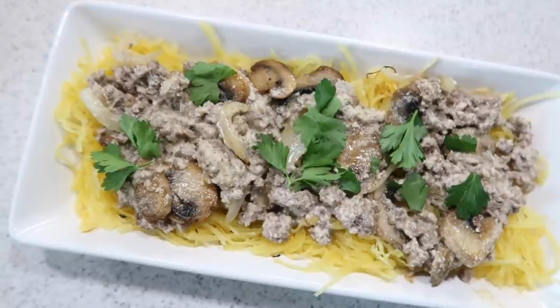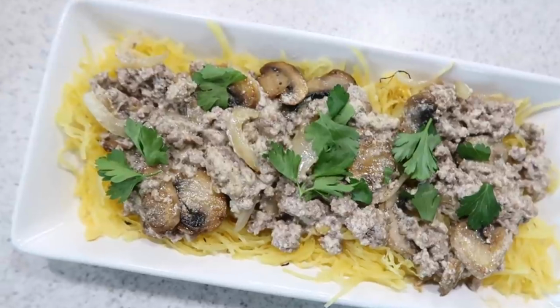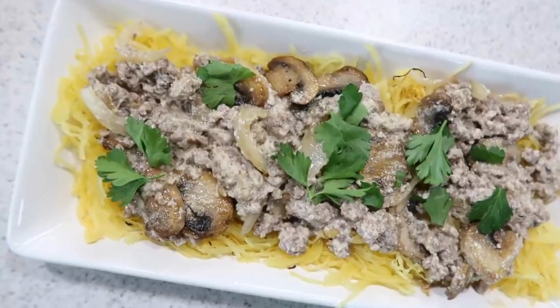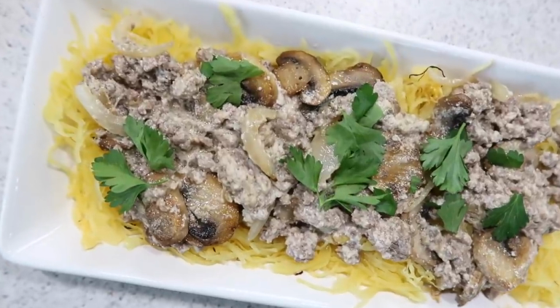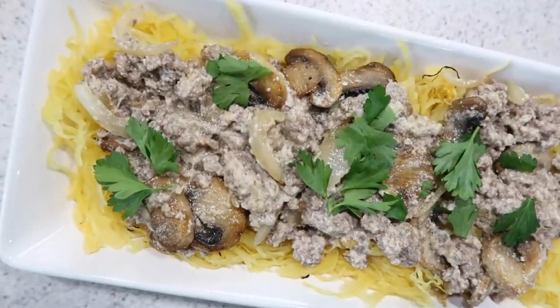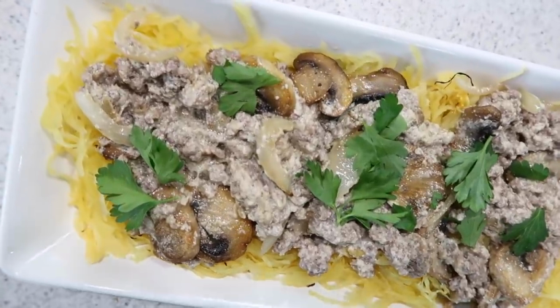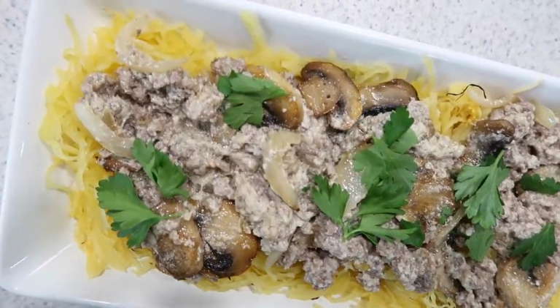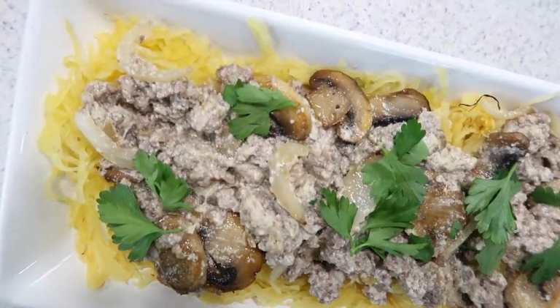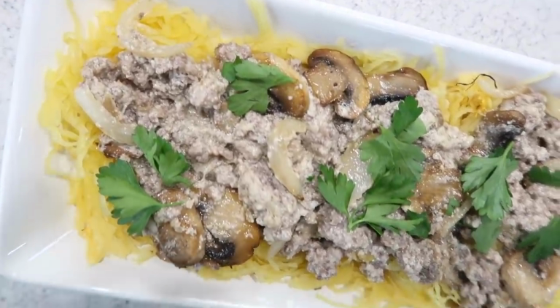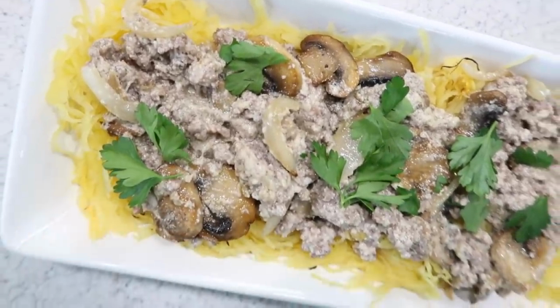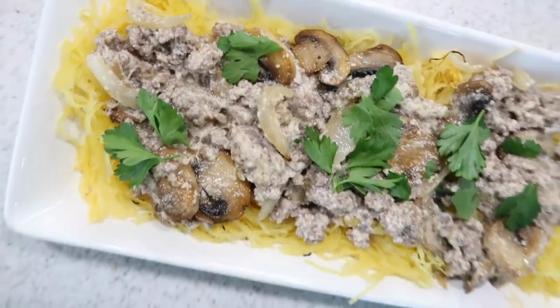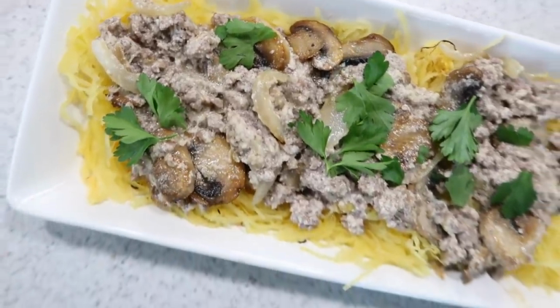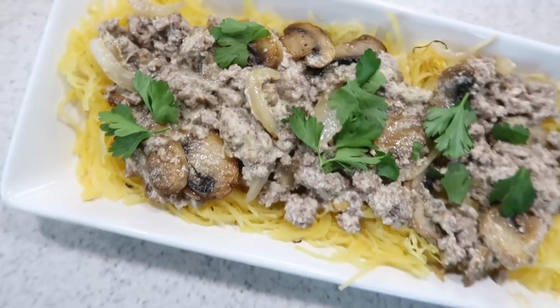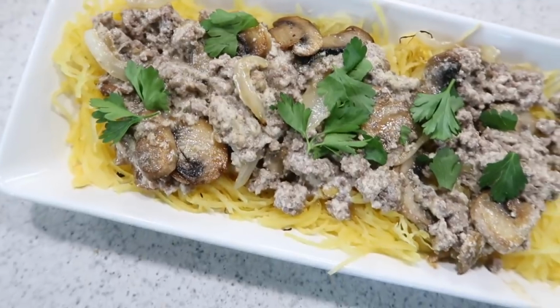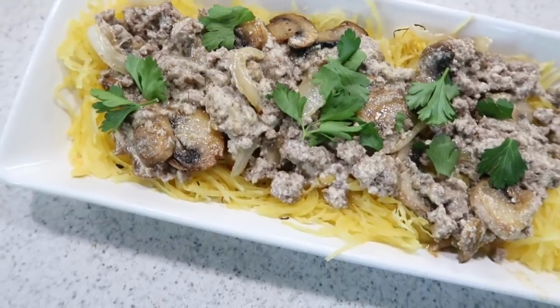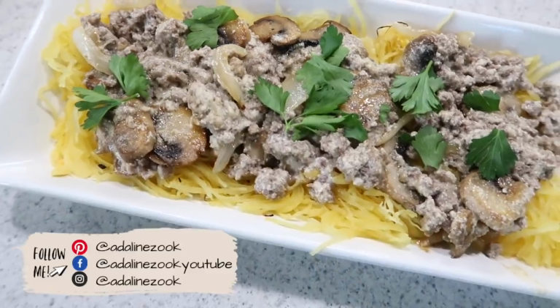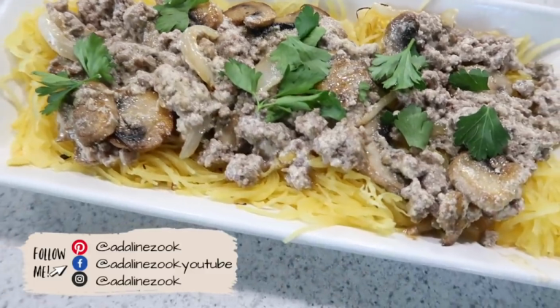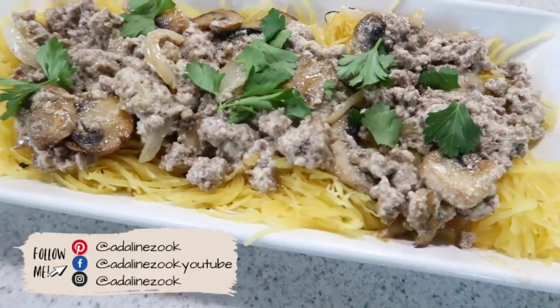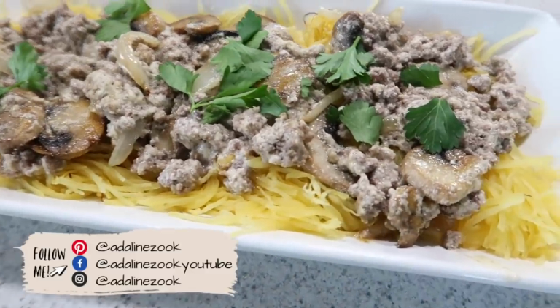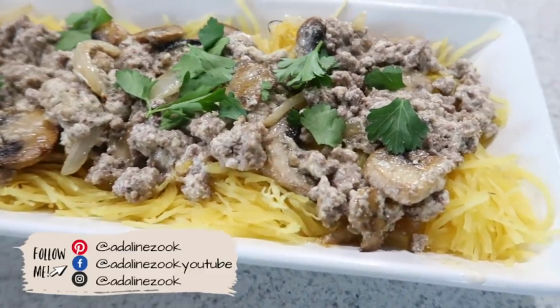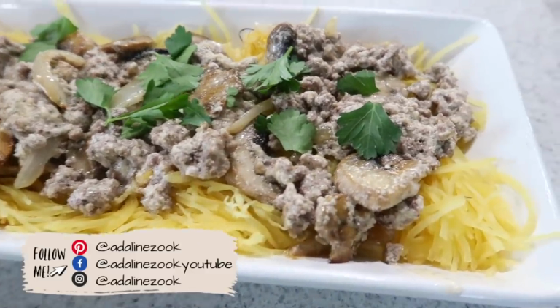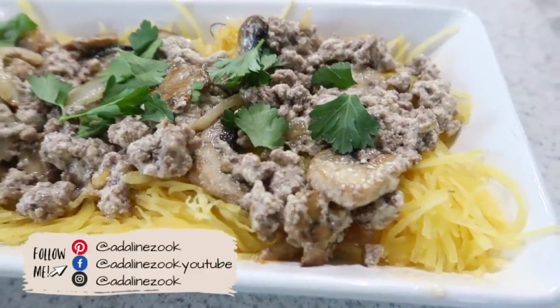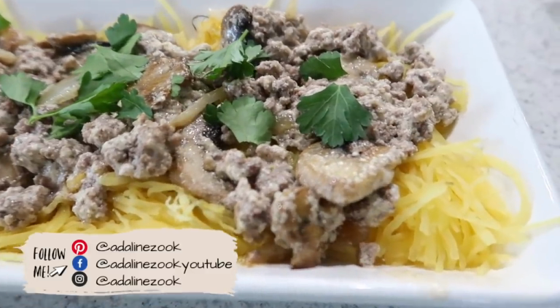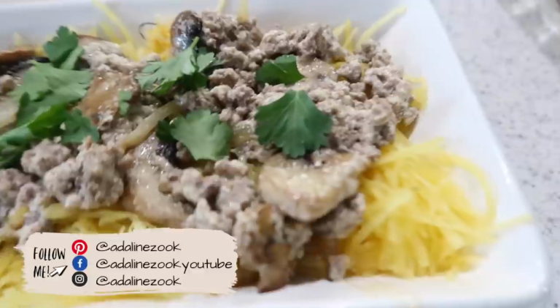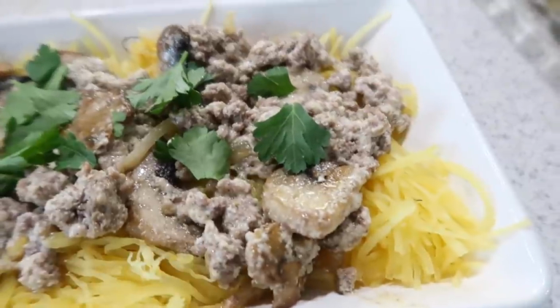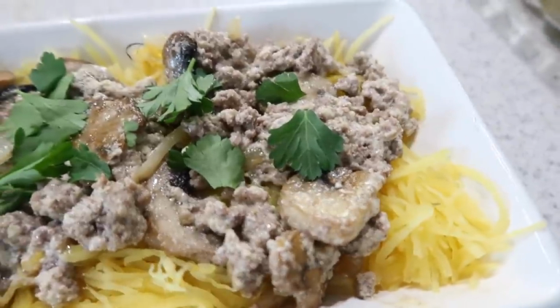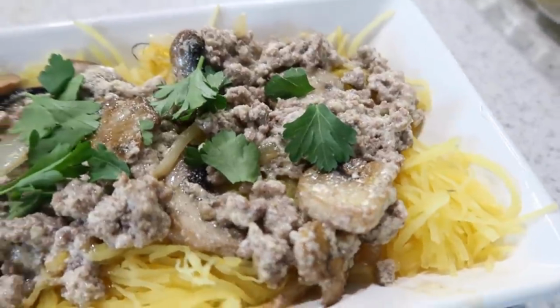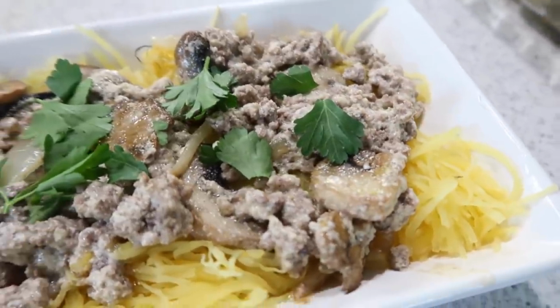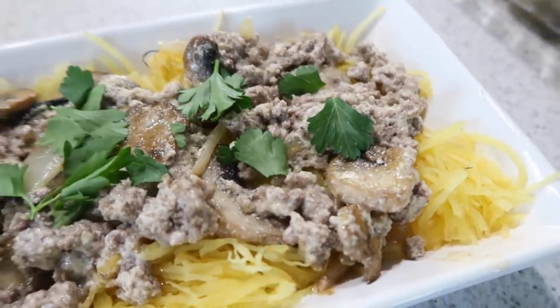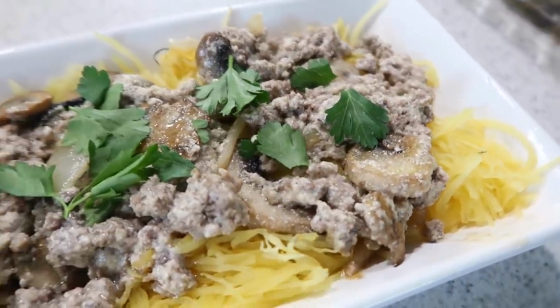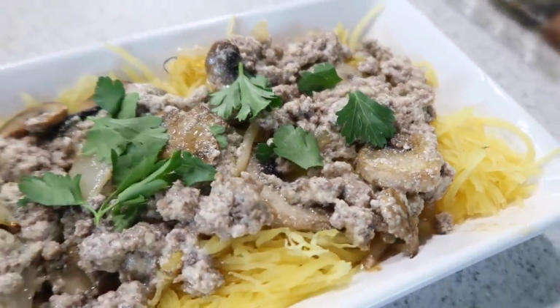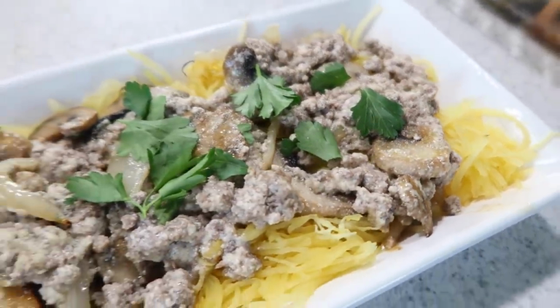Thank you guys so much for watching today. Let me know what you think of this style video since it's a little different from what I normally do. Don't forget to leave a comment, subscribe if you're new, and I'll see you guys in my next video.